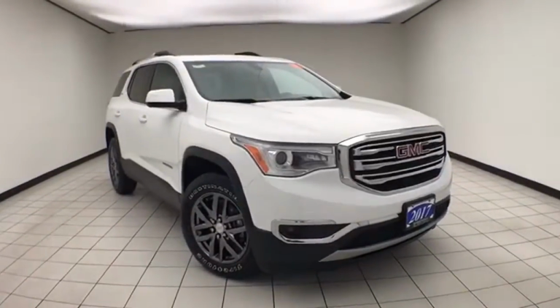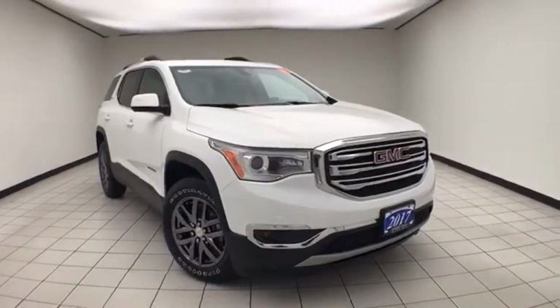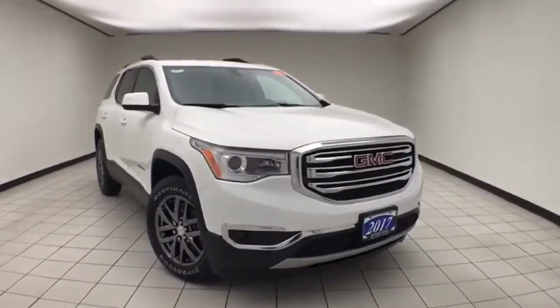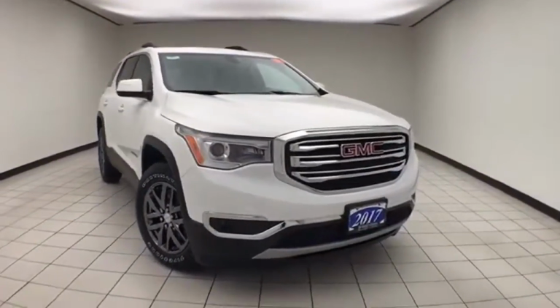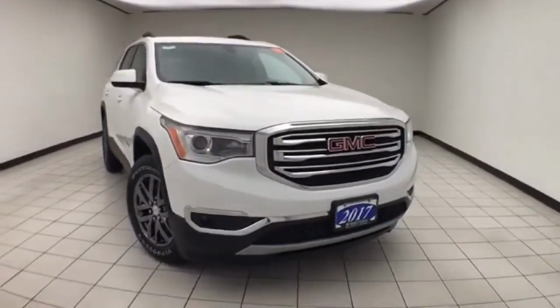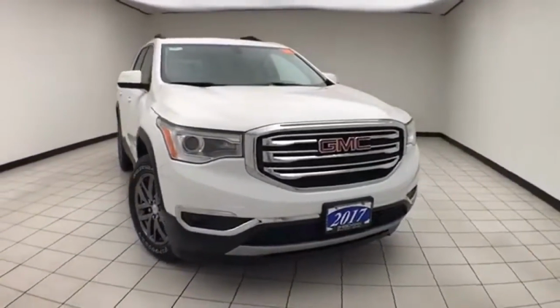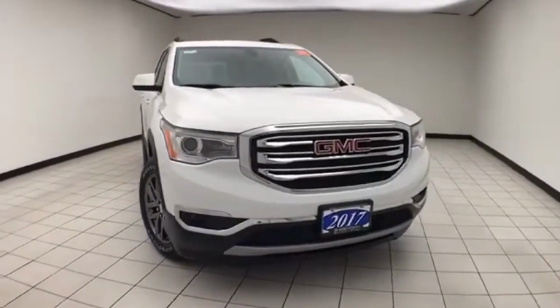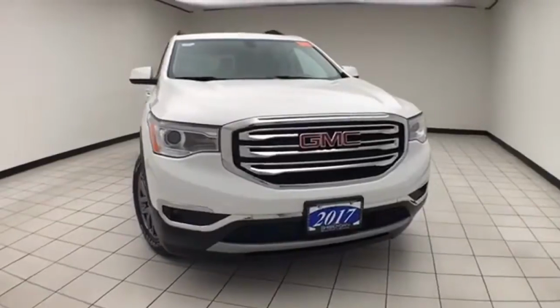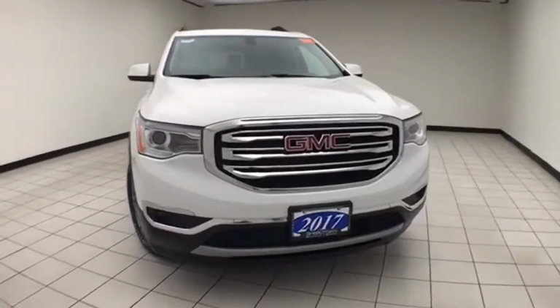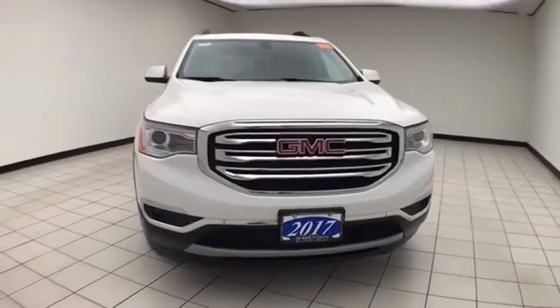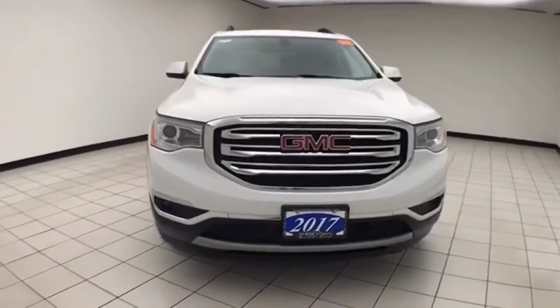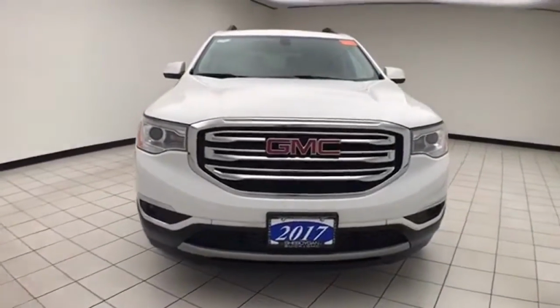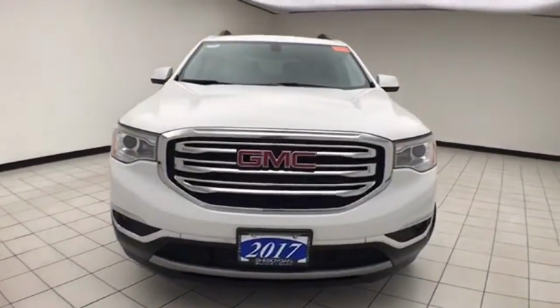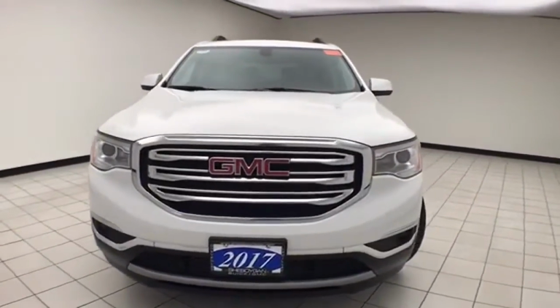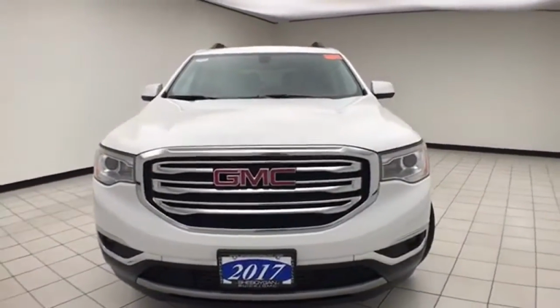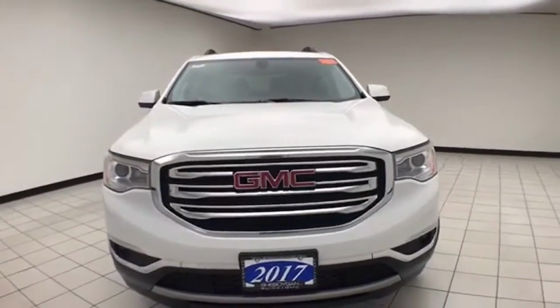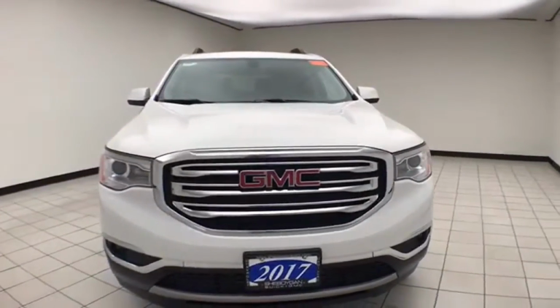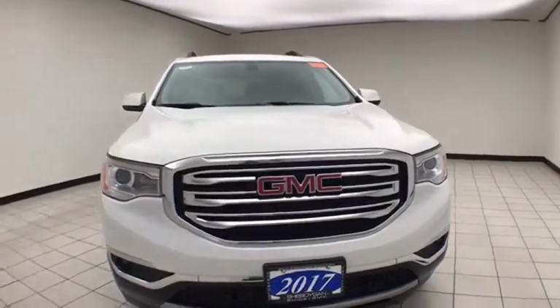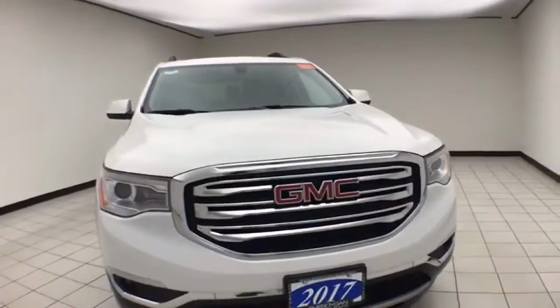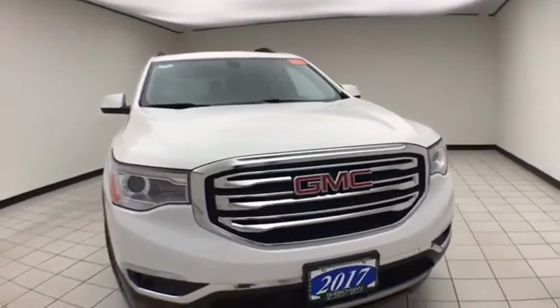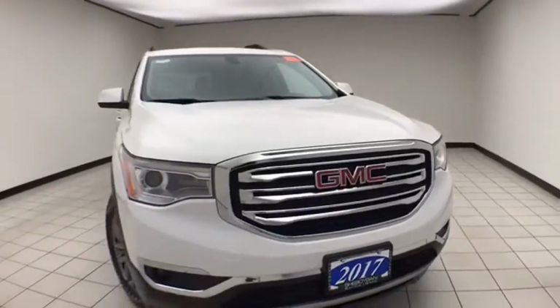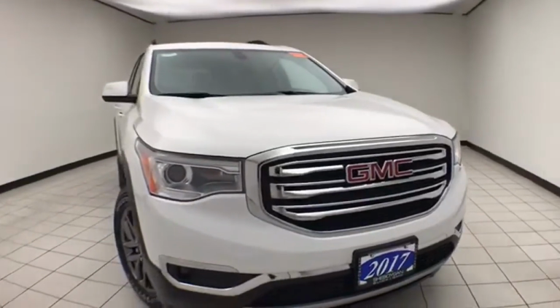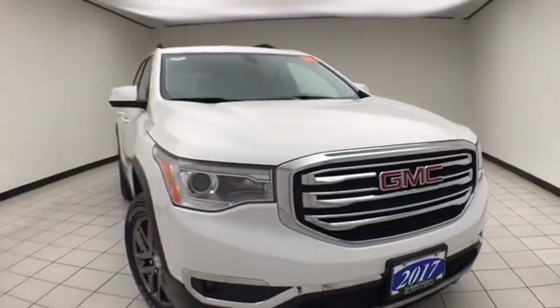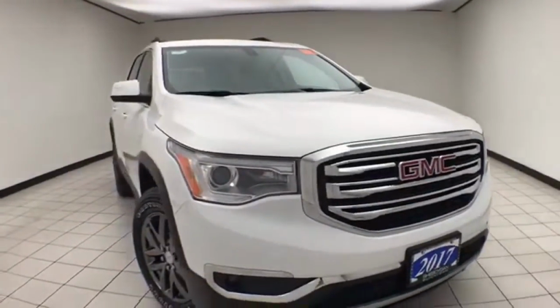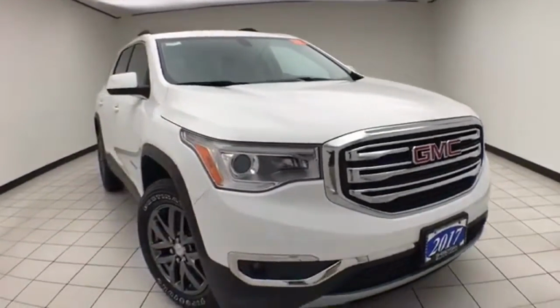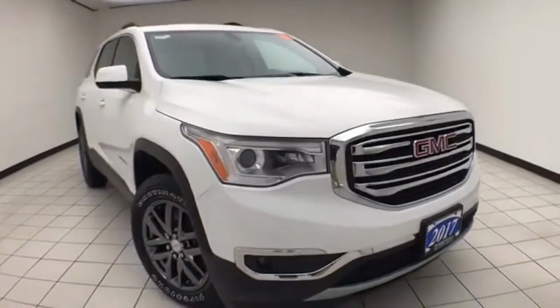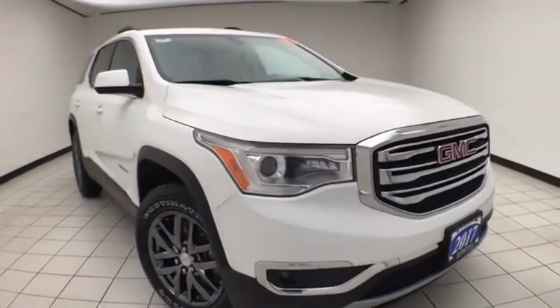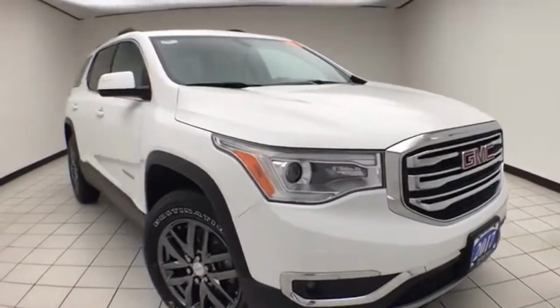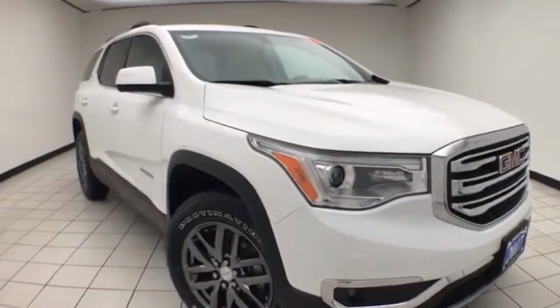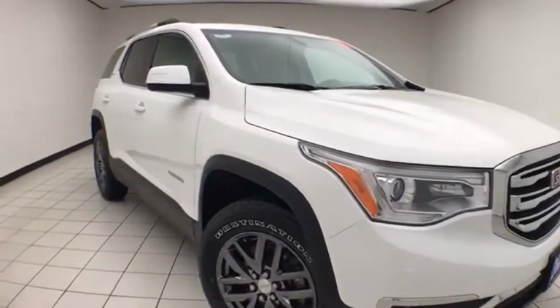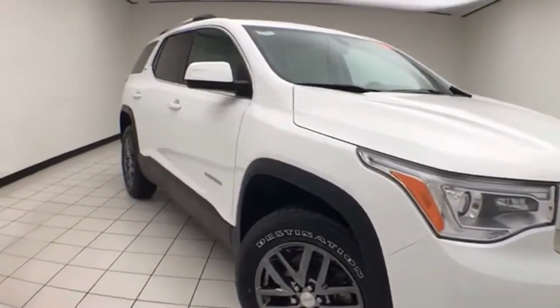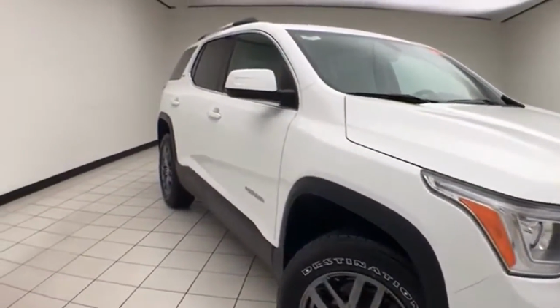Welcome to your Boeing Chevrolet Chrysler Center. Today's special is a 2017 GMC Acadia SLT all-wheel drive. Stock number Z9911XX. 26,000 miles on this one owner vehicle. Clean AutoCheck history report.